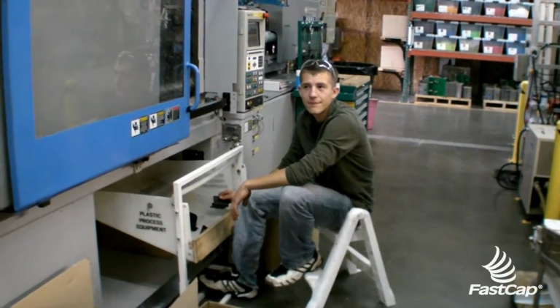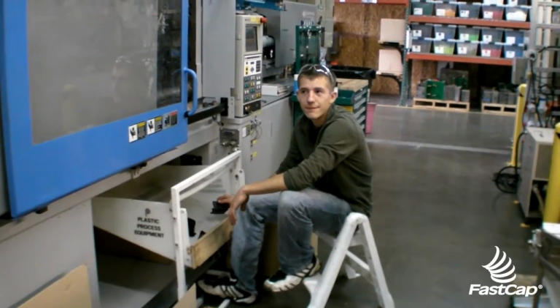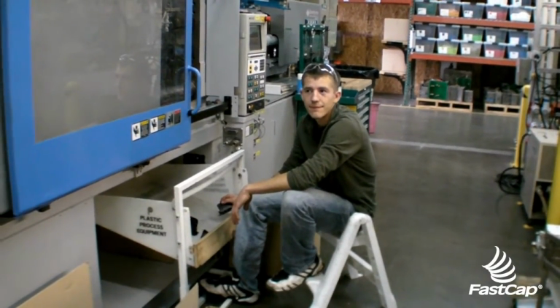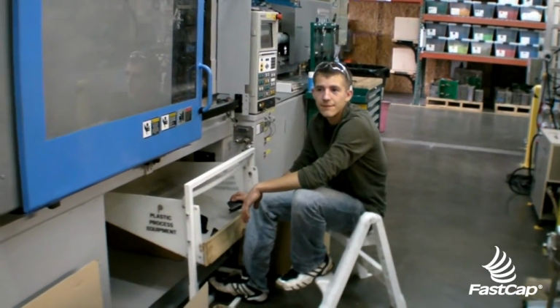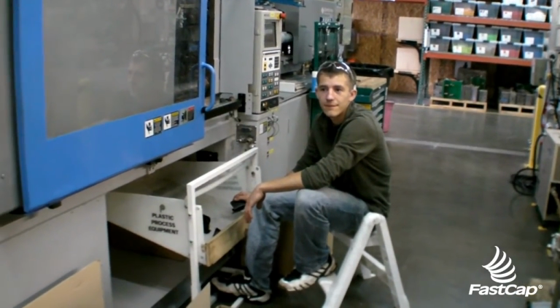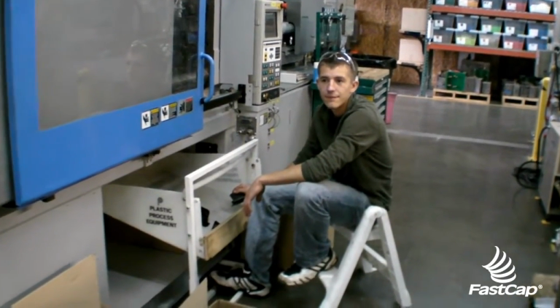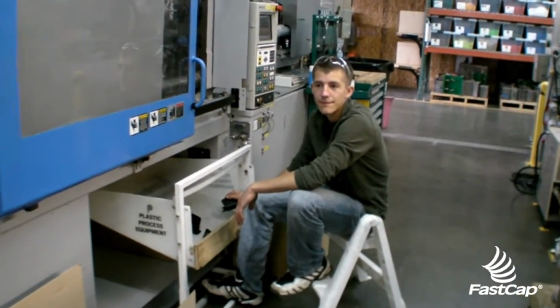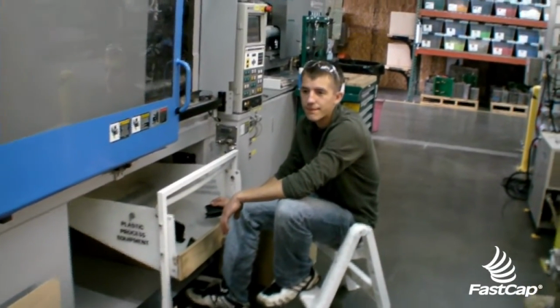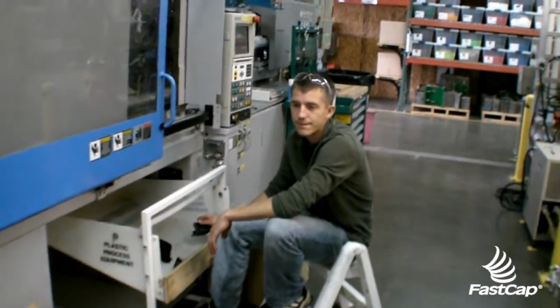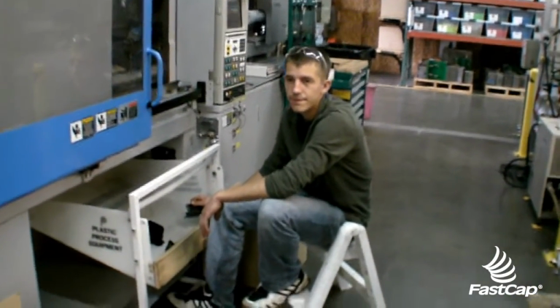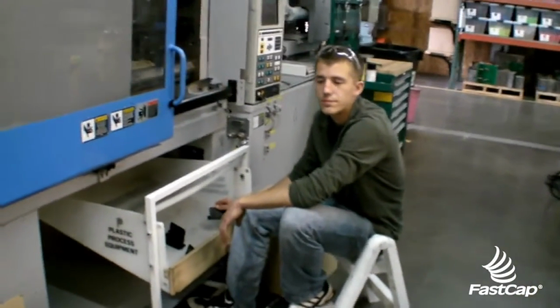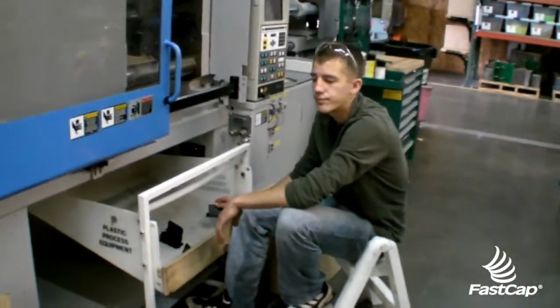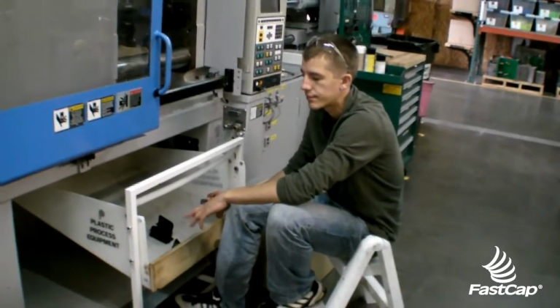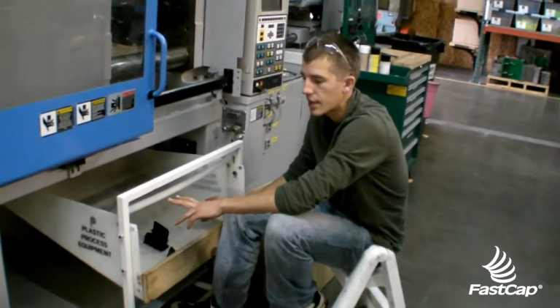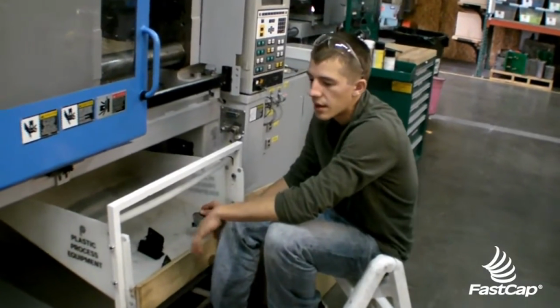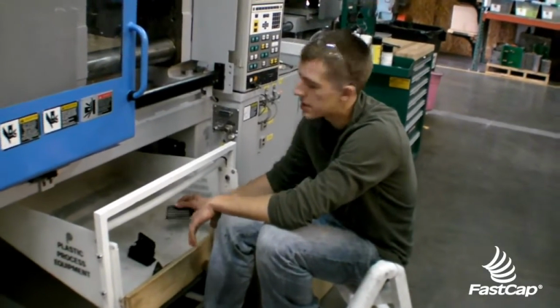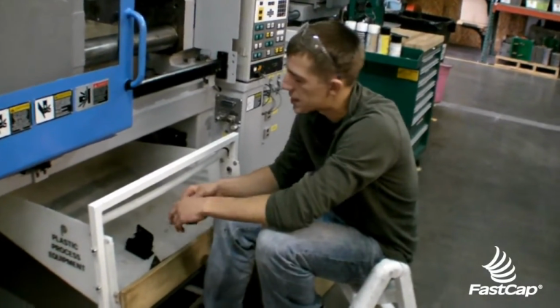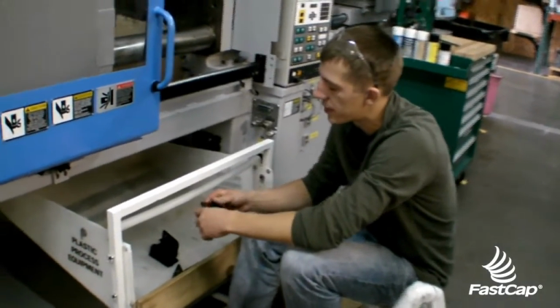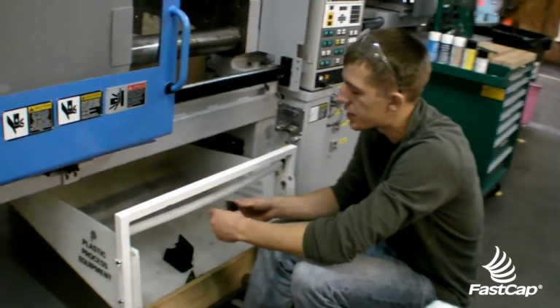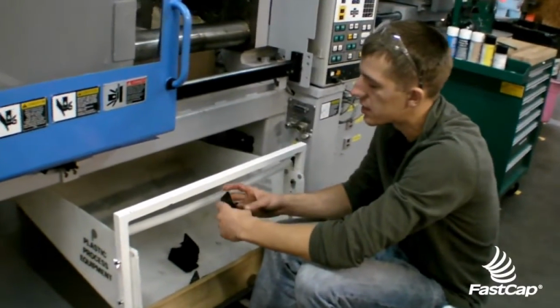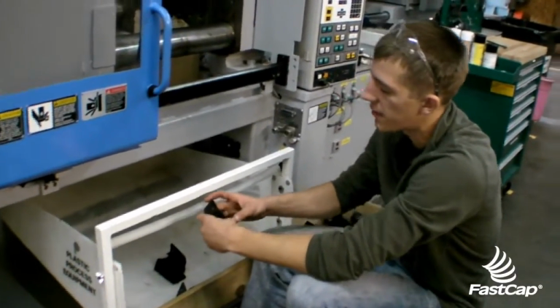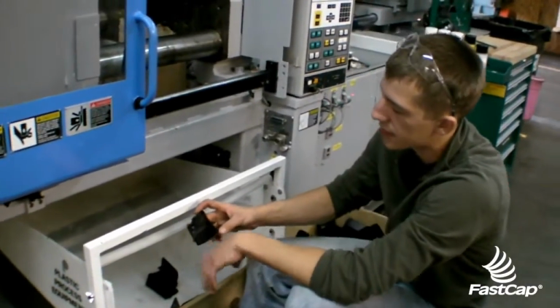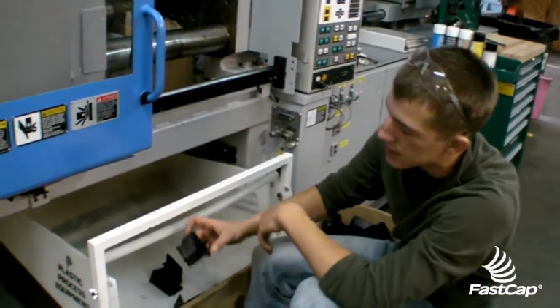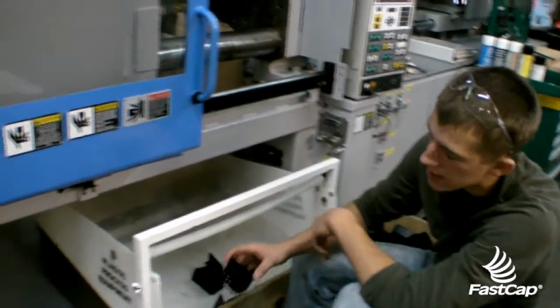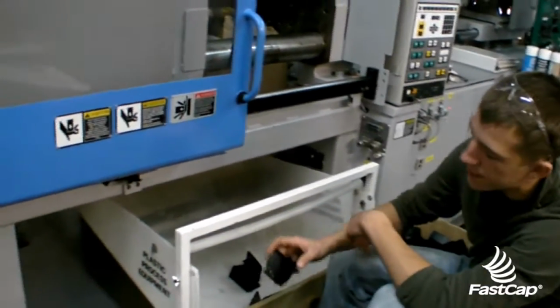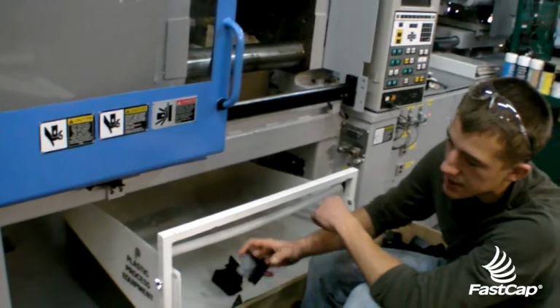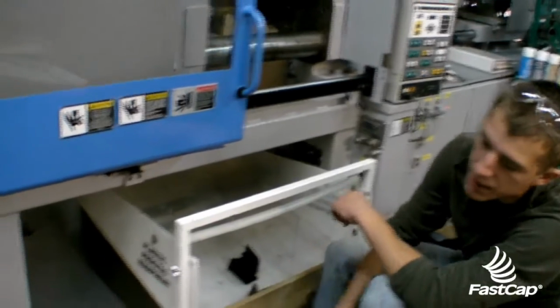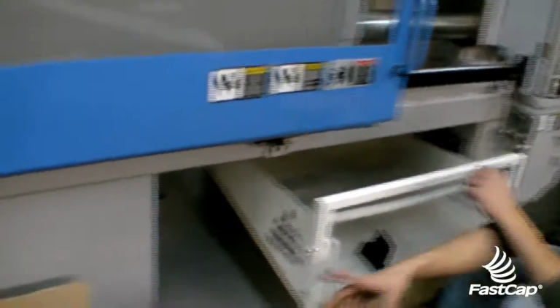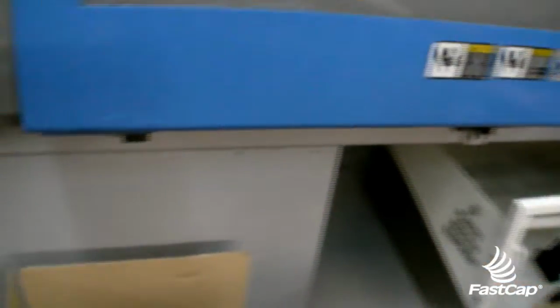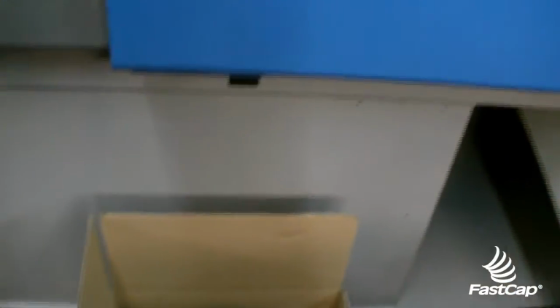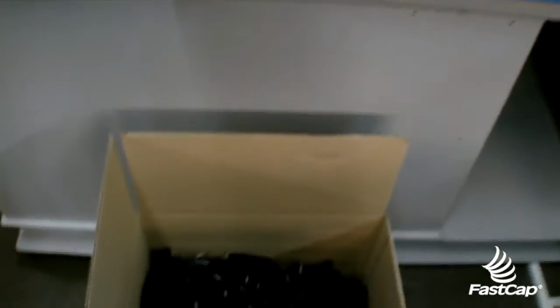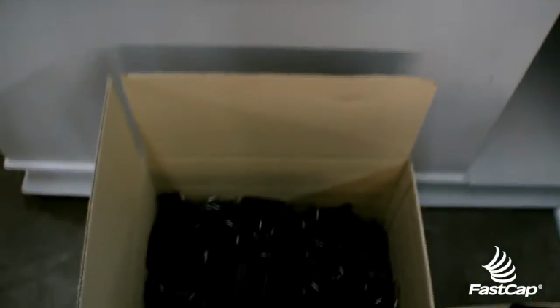Good morning FastGap. We're in warehouse six and Alexi's gonna show us a little problem they're having. Parts come off the machine, there's three different things. Stuff that's bad goes into the rework box.